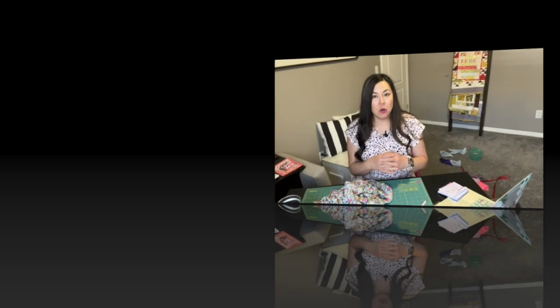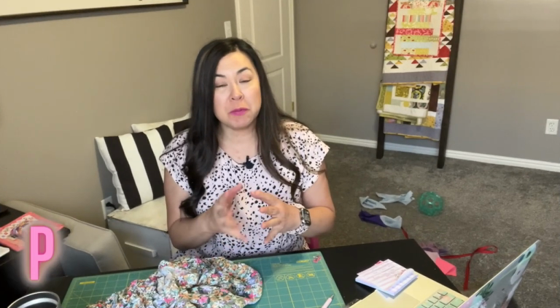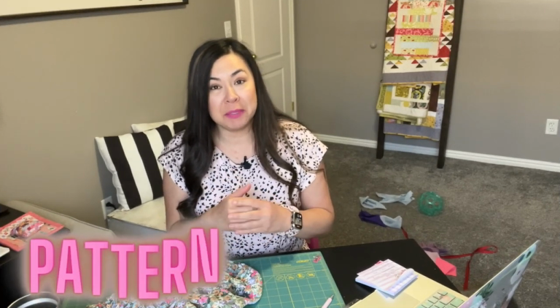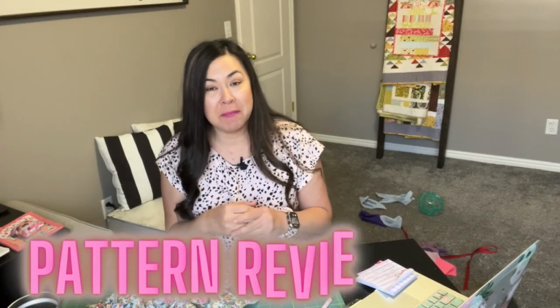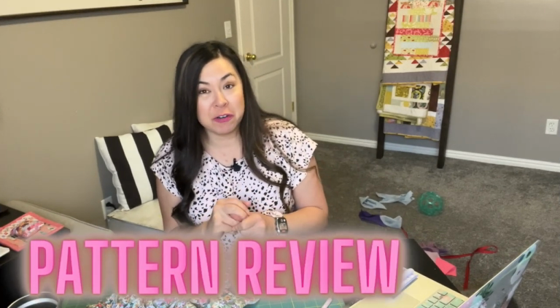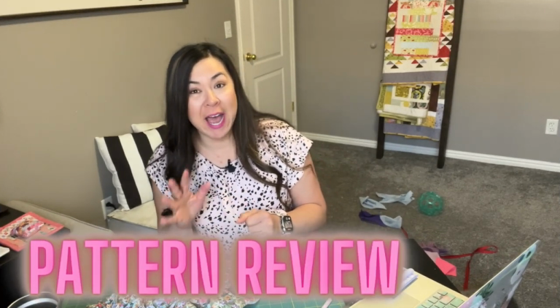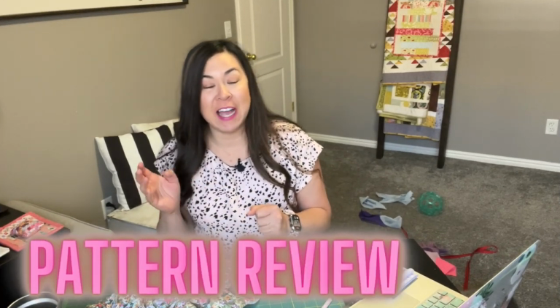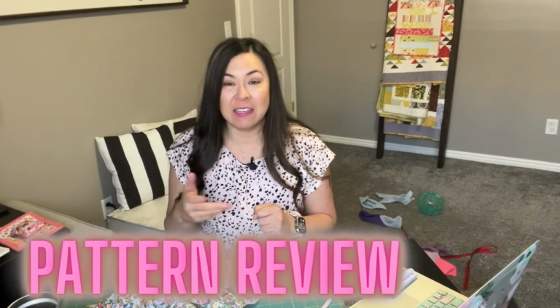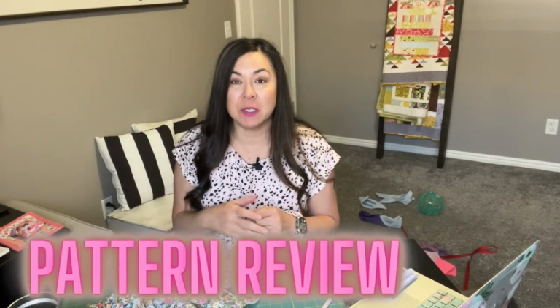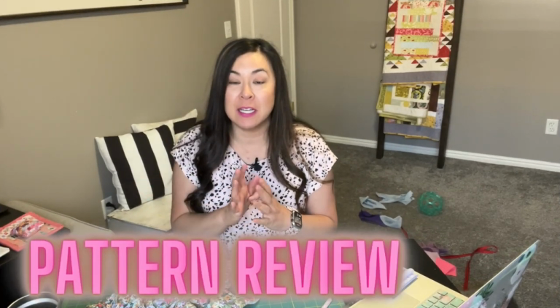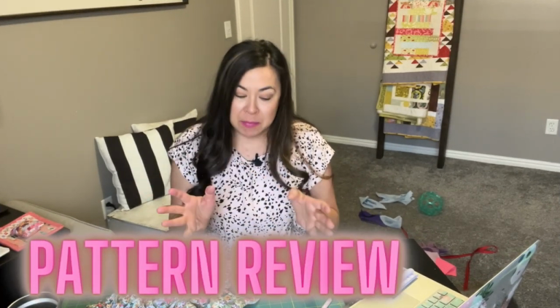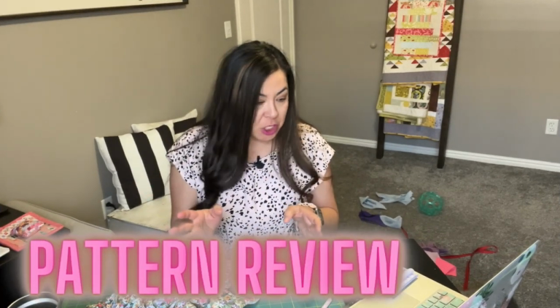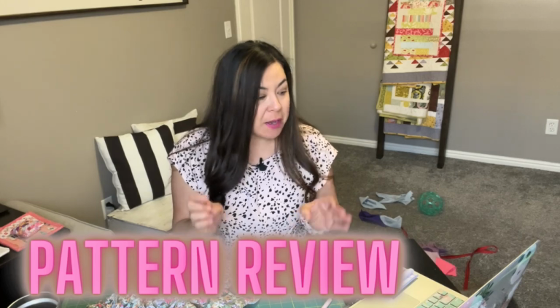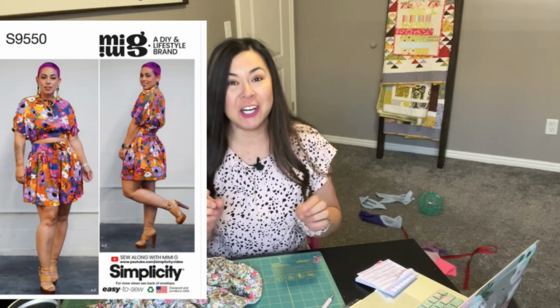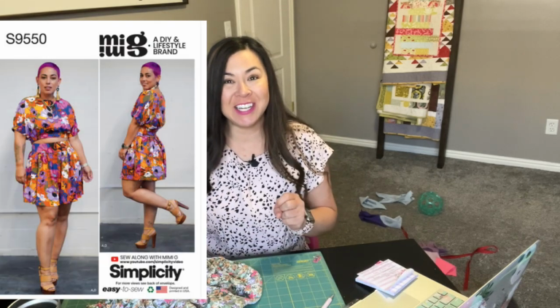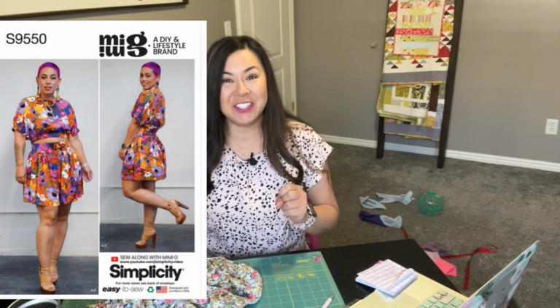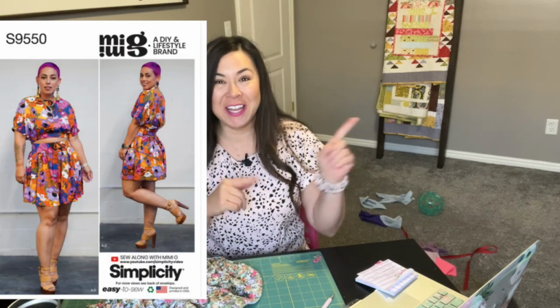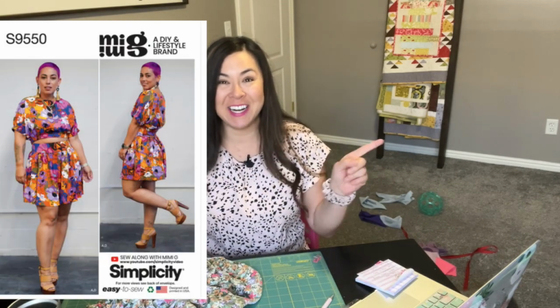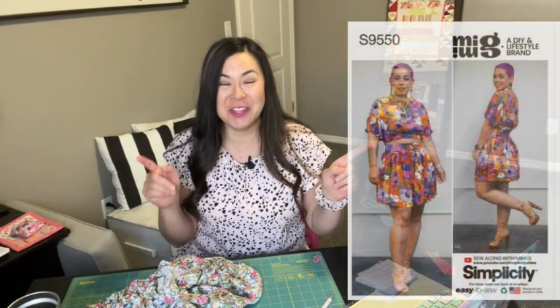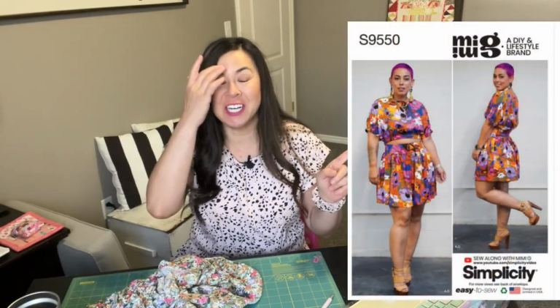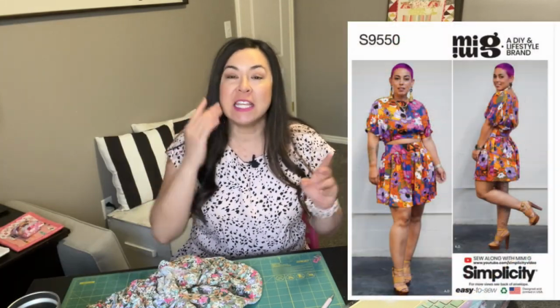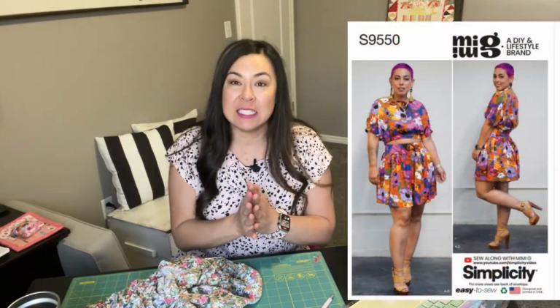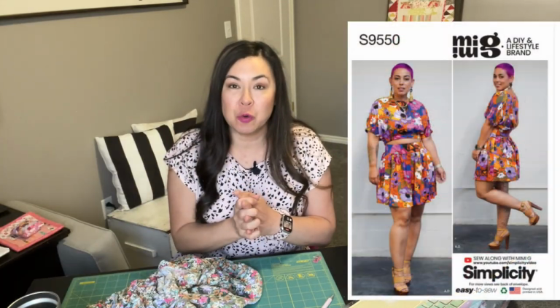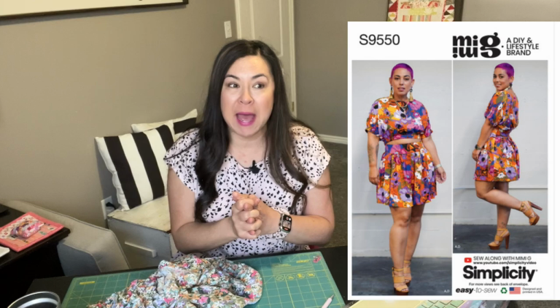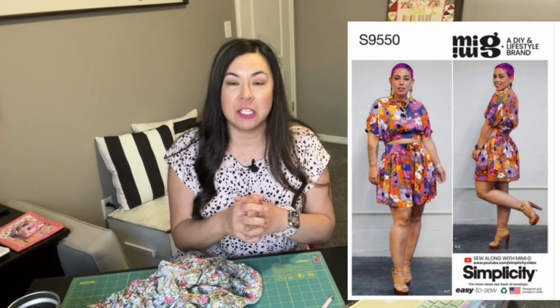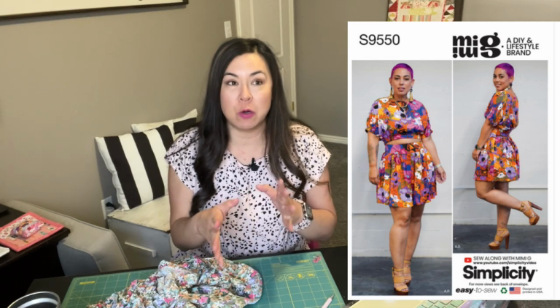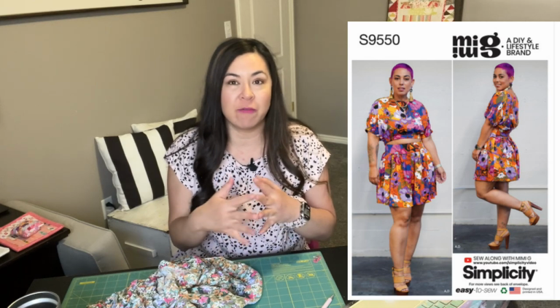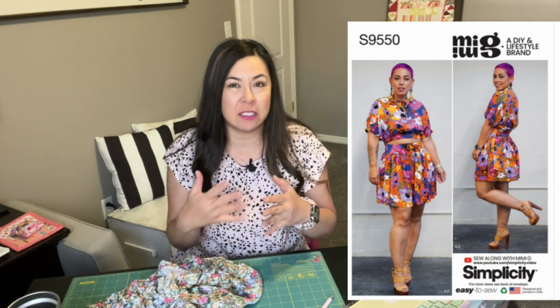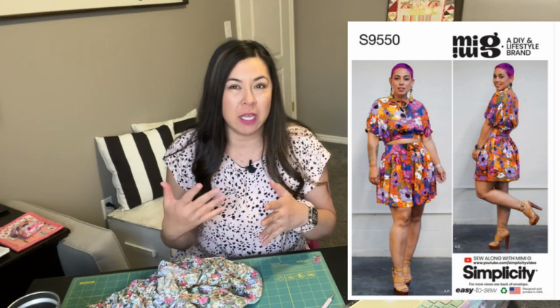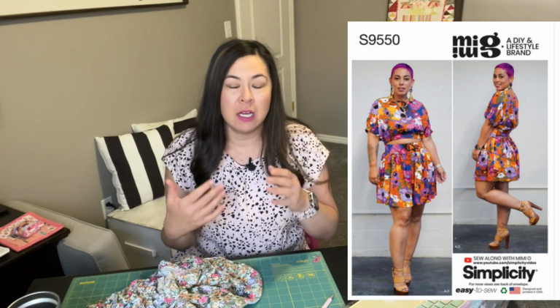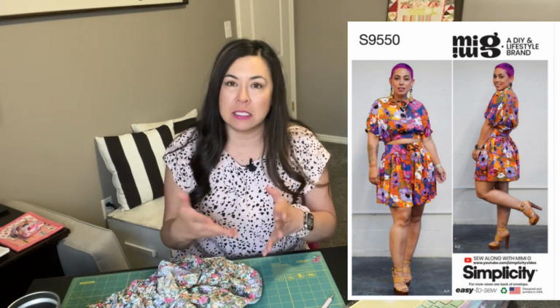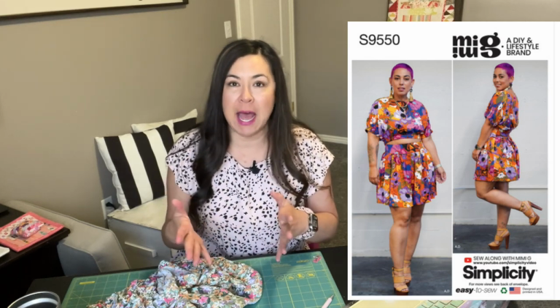Welcome to my Simplicity Pattern Review 9550. It's a Mimi G pattern, right up there on the board. This is a great pattern to sew if you're looking for summer sewing patterns.